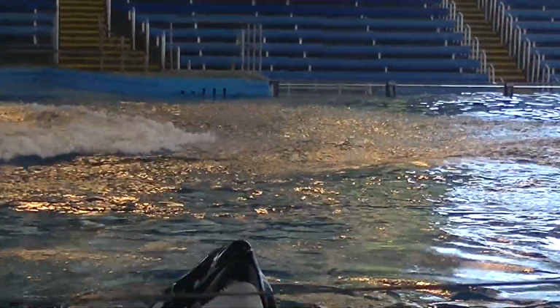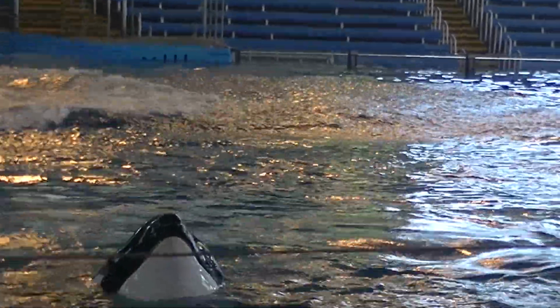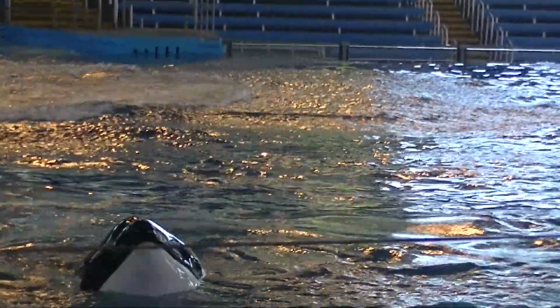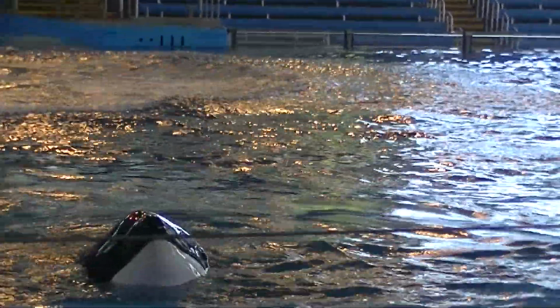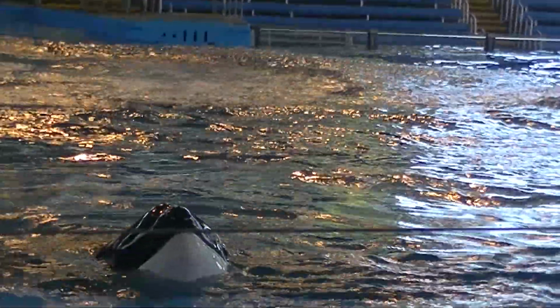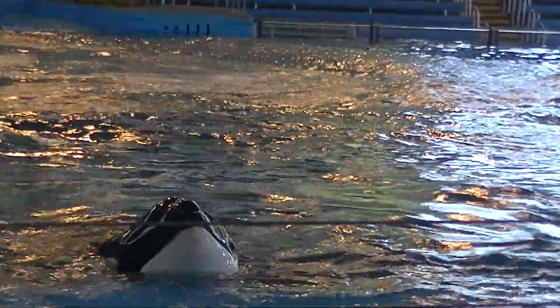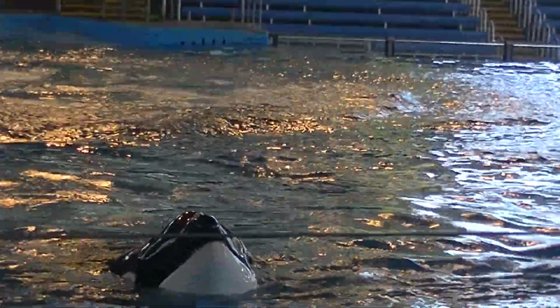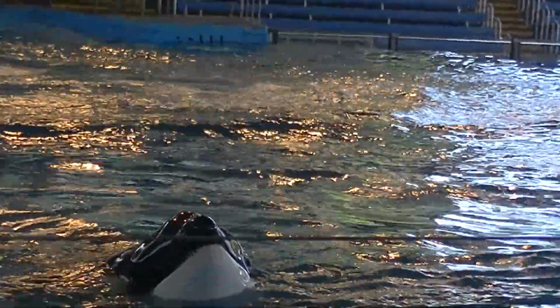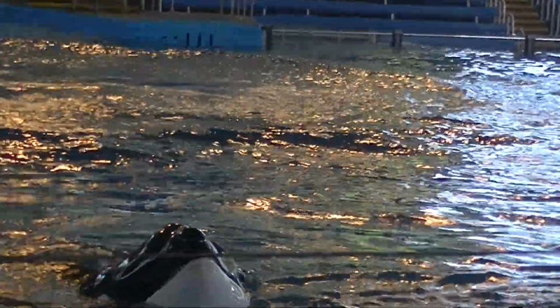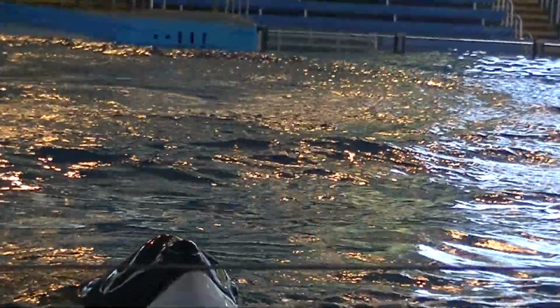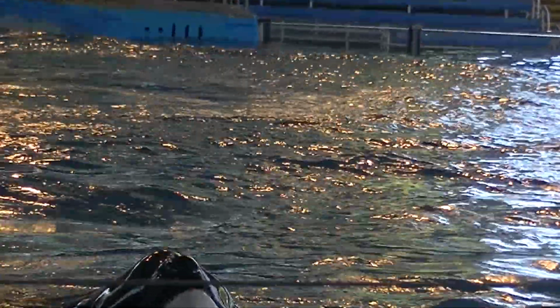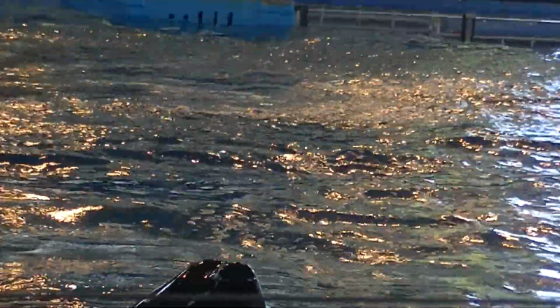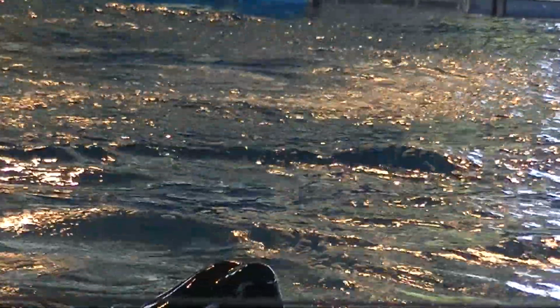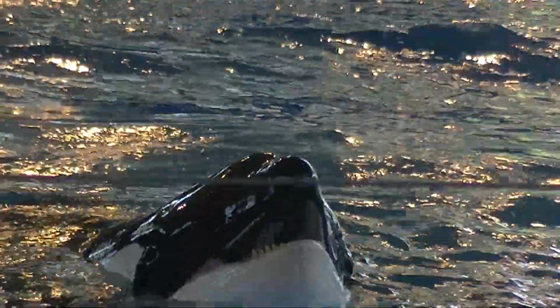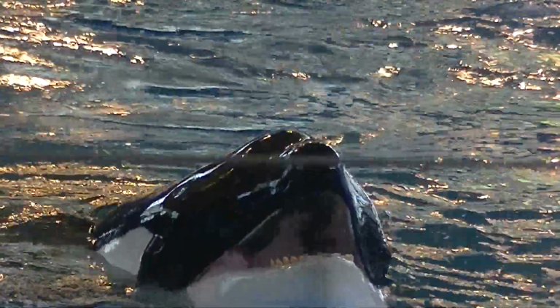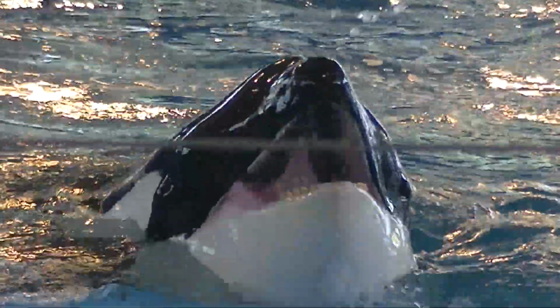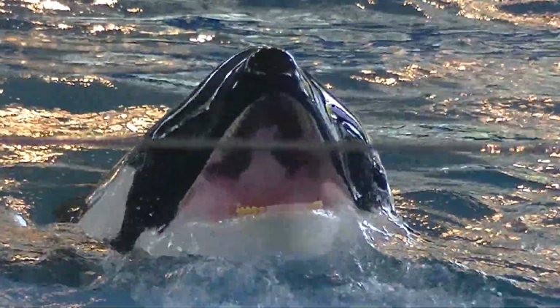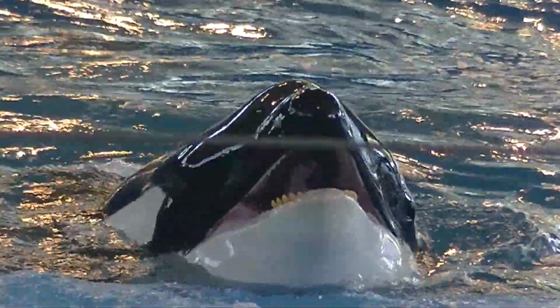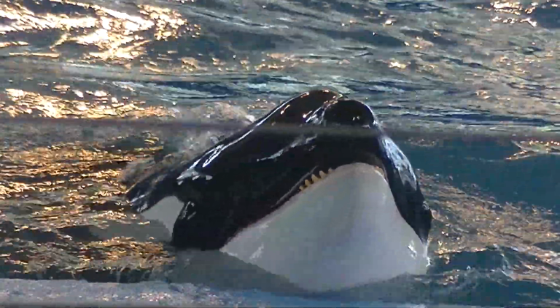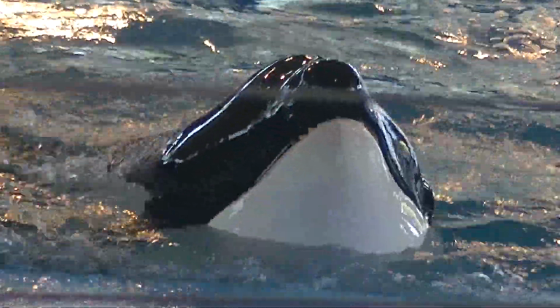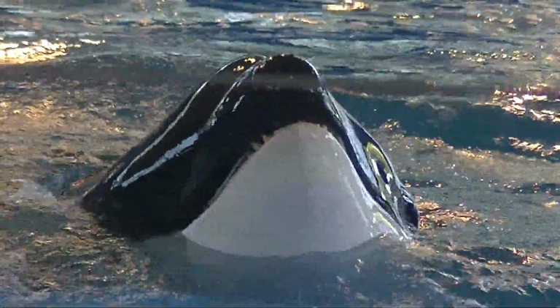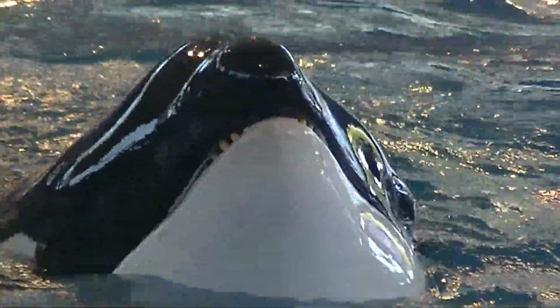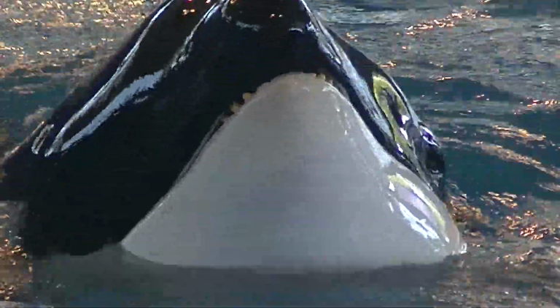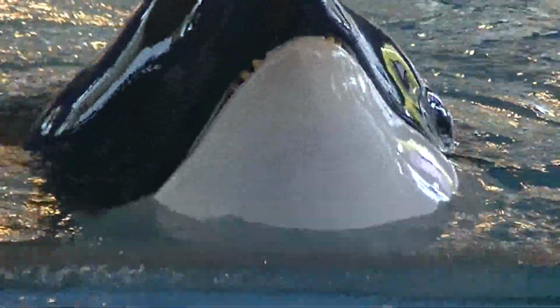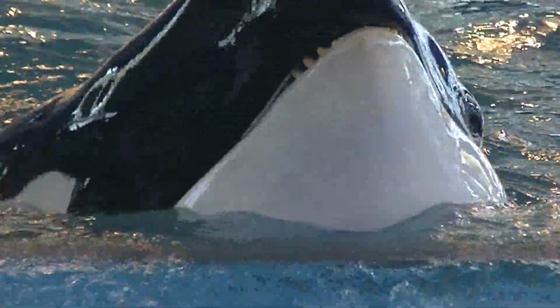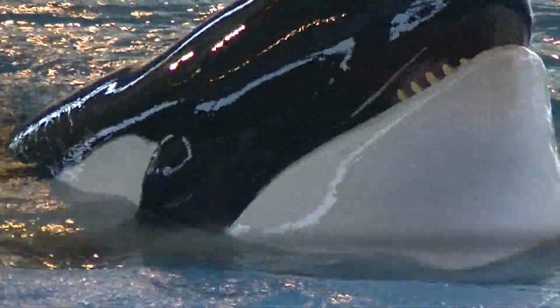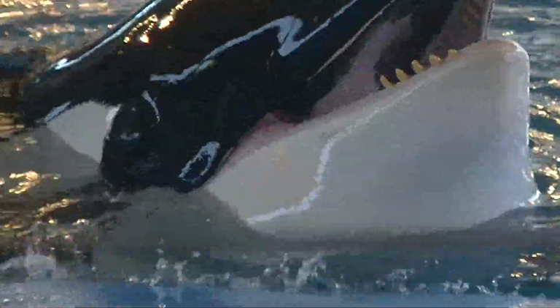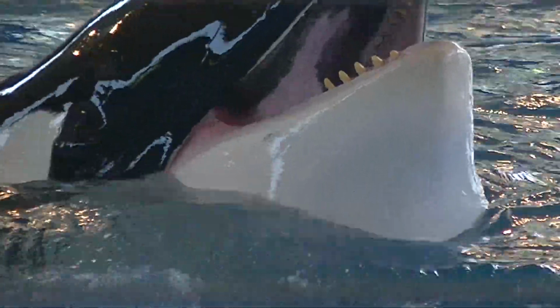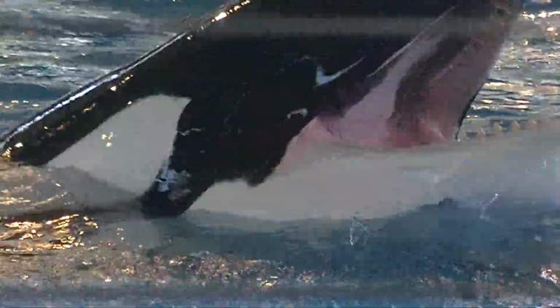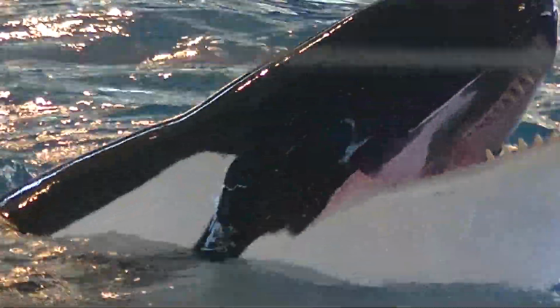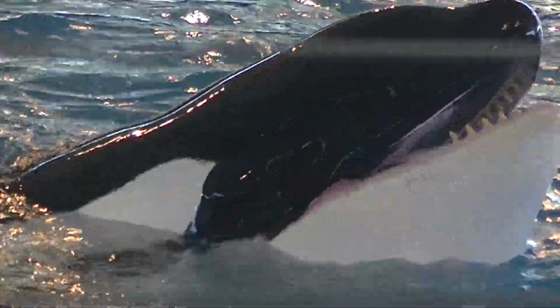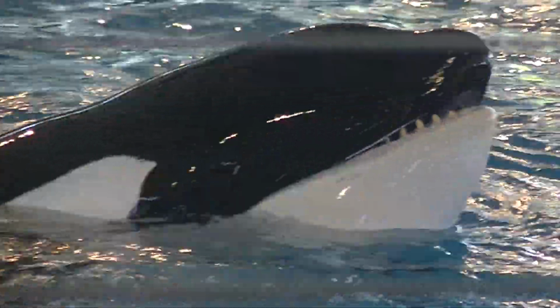So every time you hear a trainer blow that whistle, that's them telling your whale: great job, that's exactly what I was looking for, come back to me for reinforcement. There are a lot of different ways that we can reinforce our whales, or tell them good job.